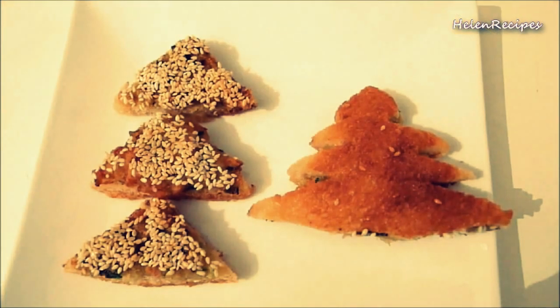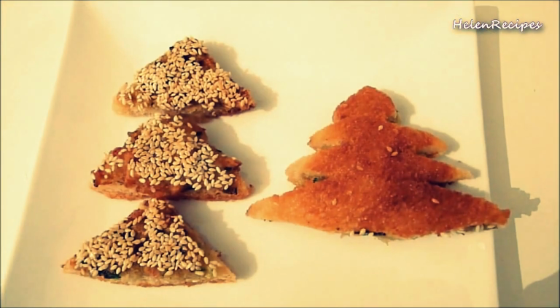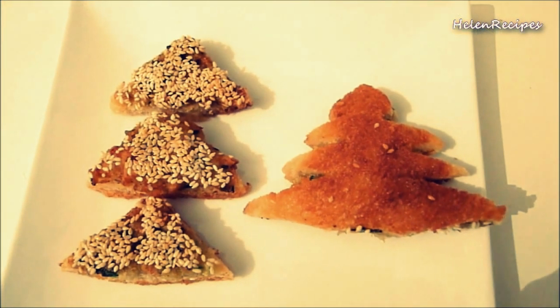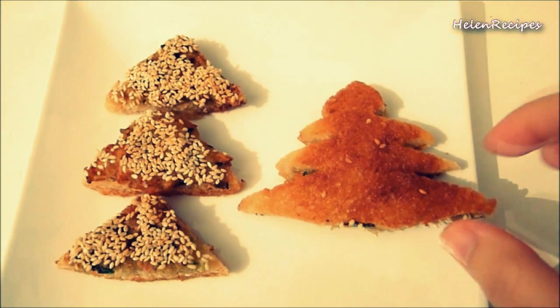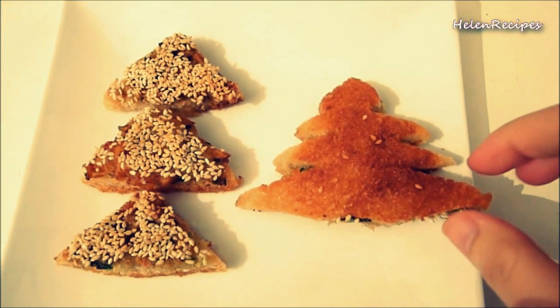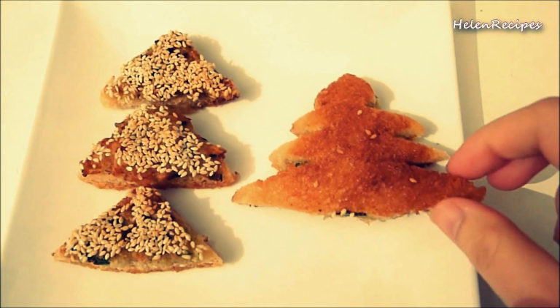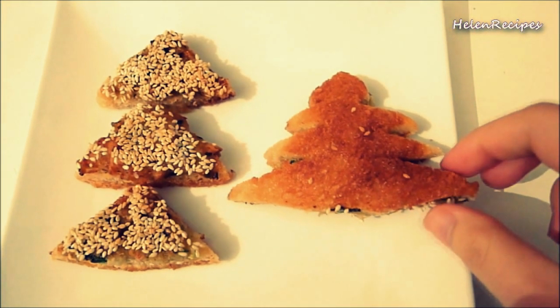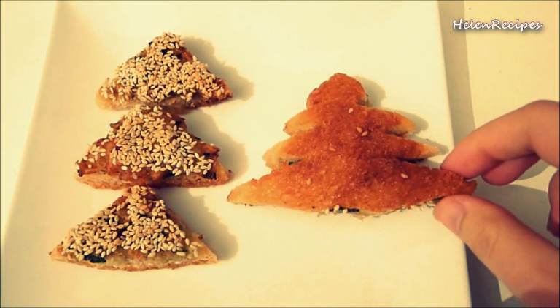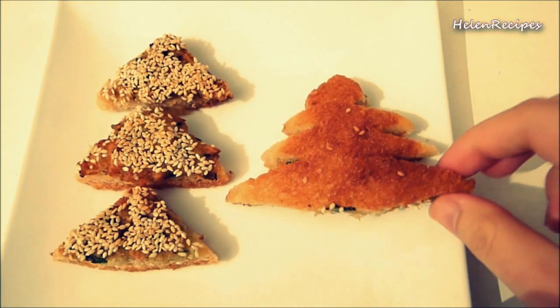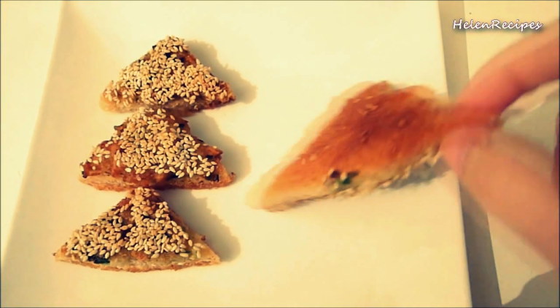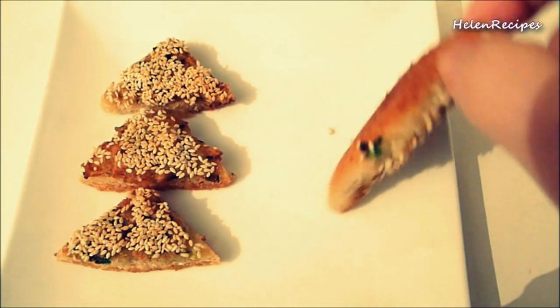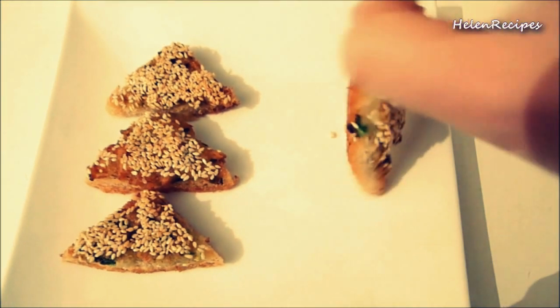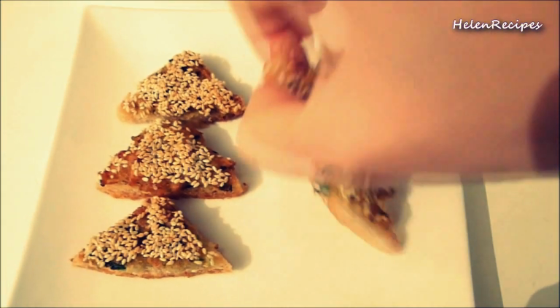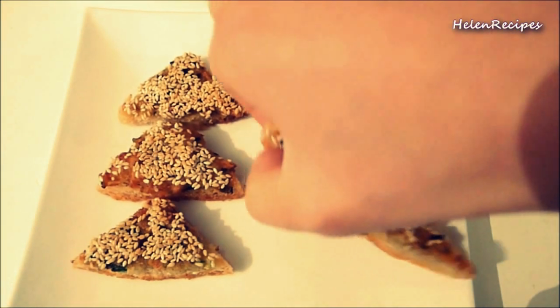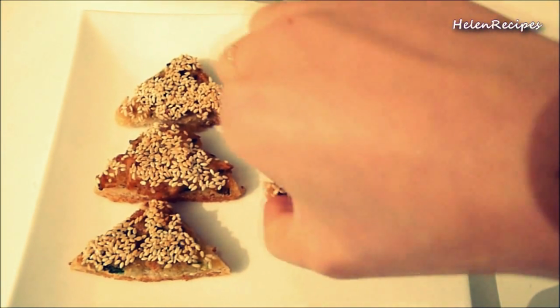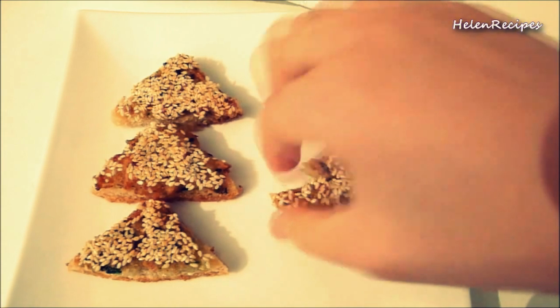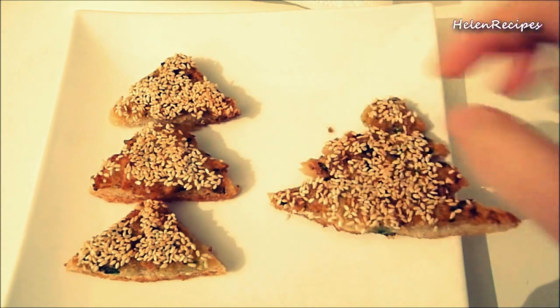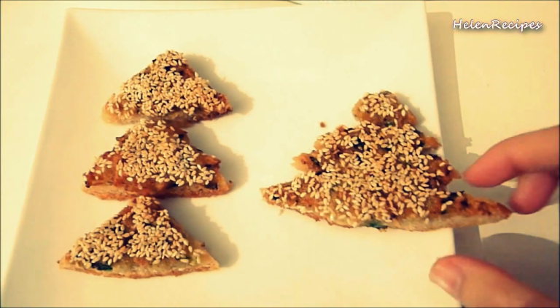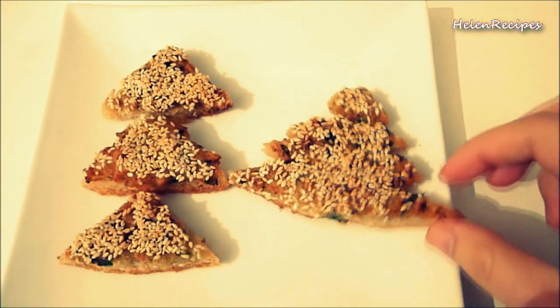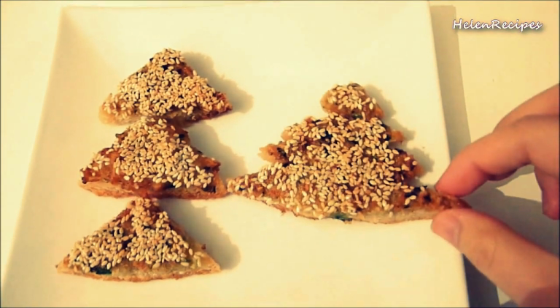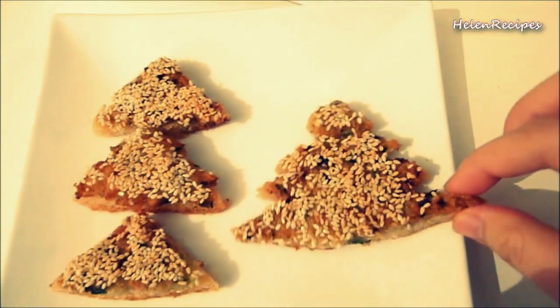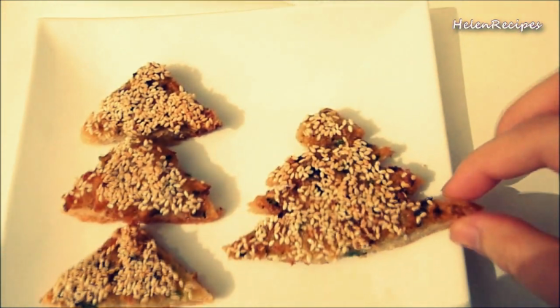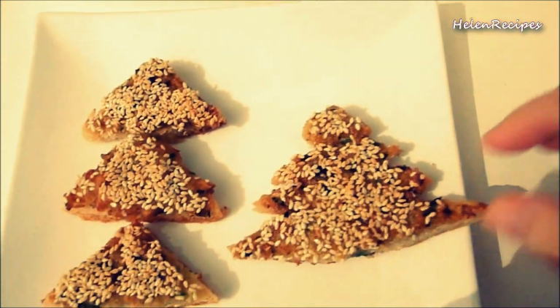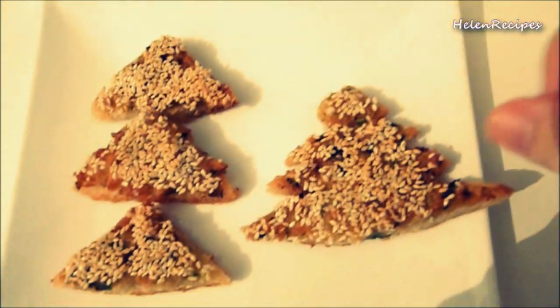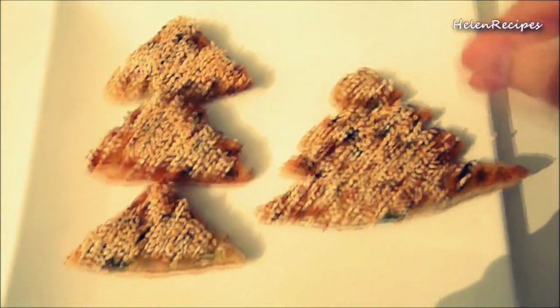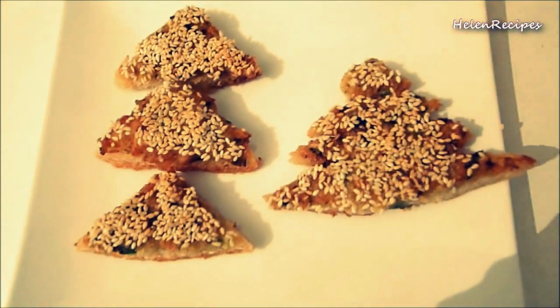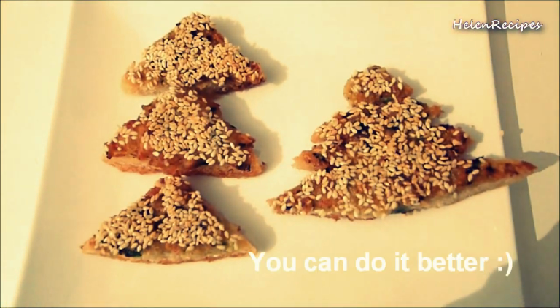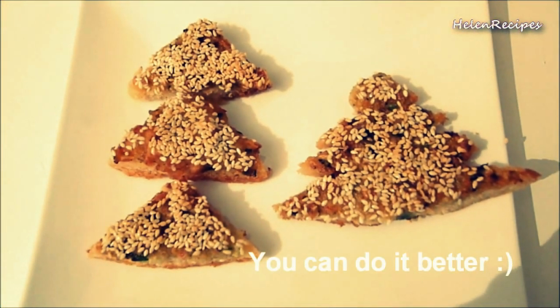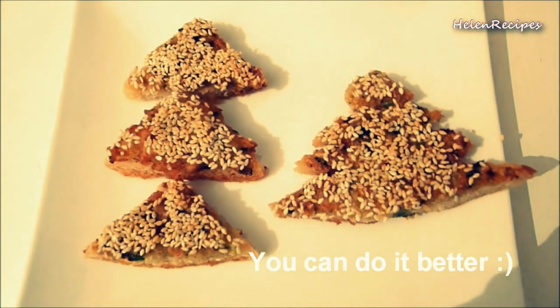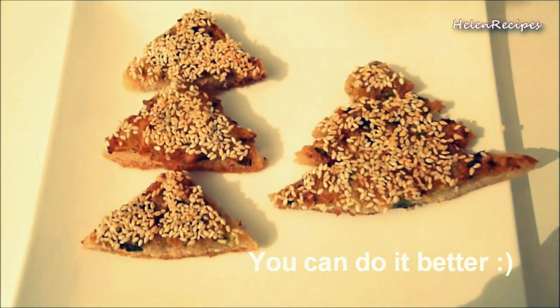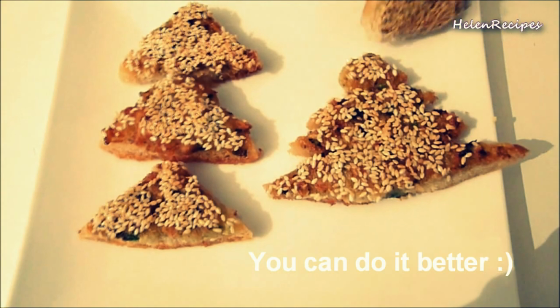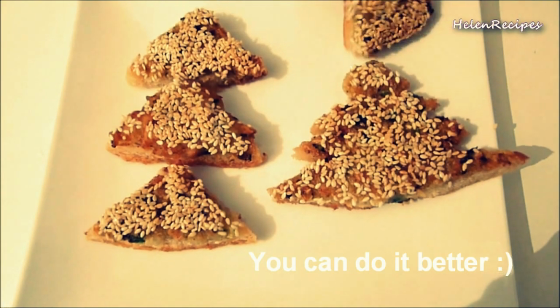So we are done! Here are our products — my Christmas trees. It doesn't look as nice as I wanted it to be, but anyway, it tastes great.